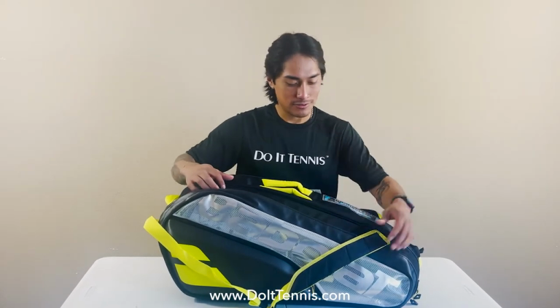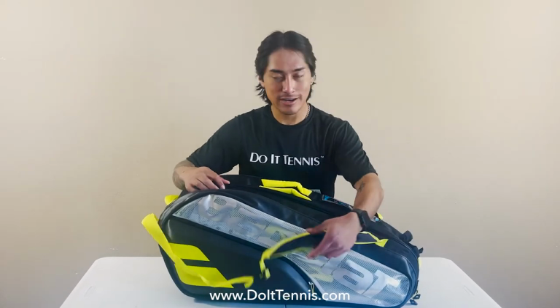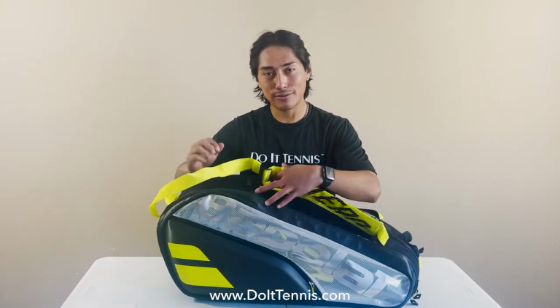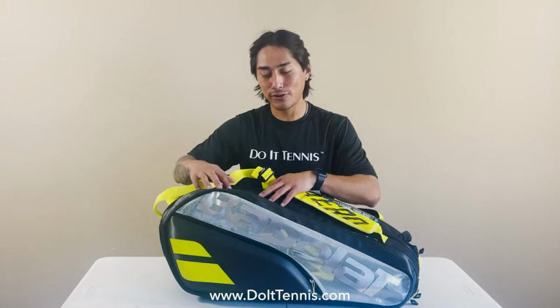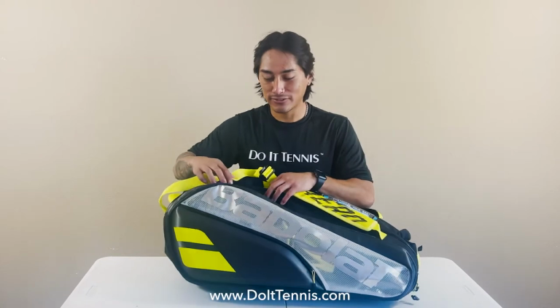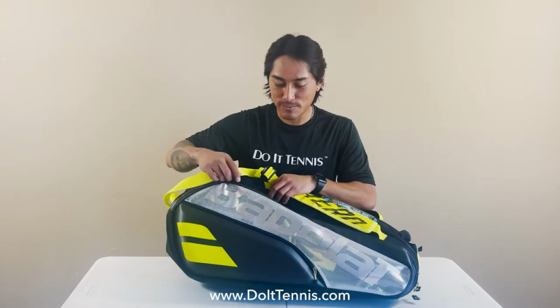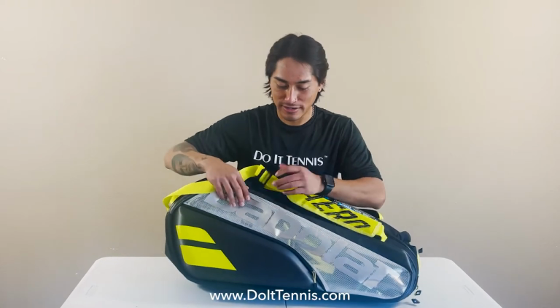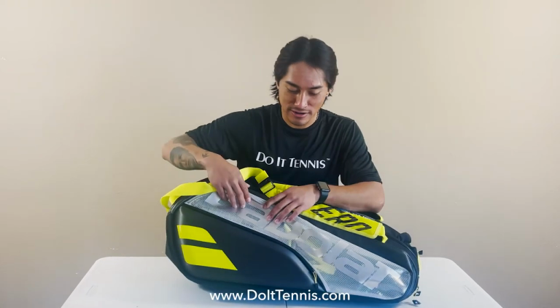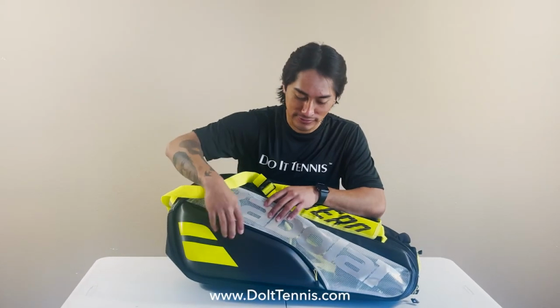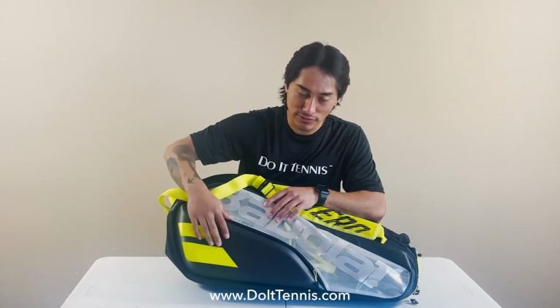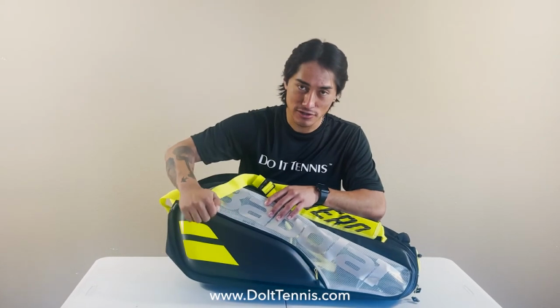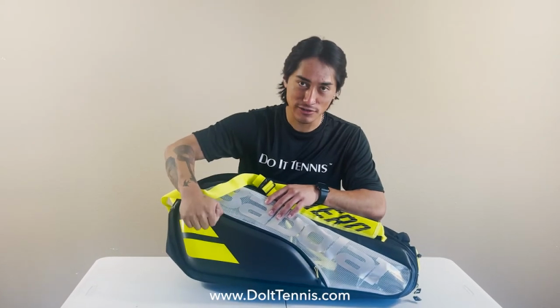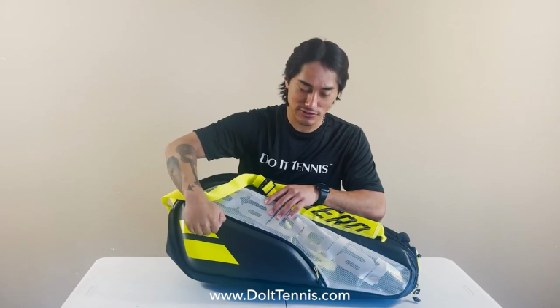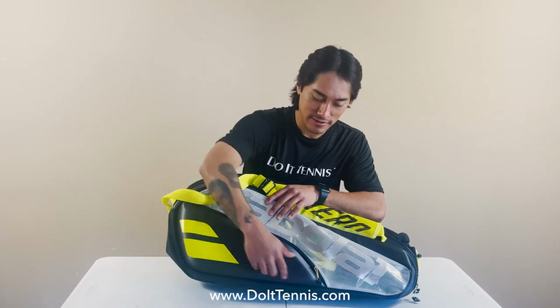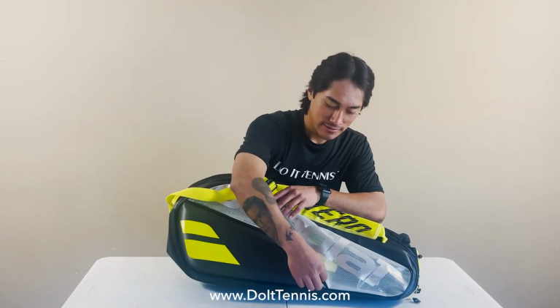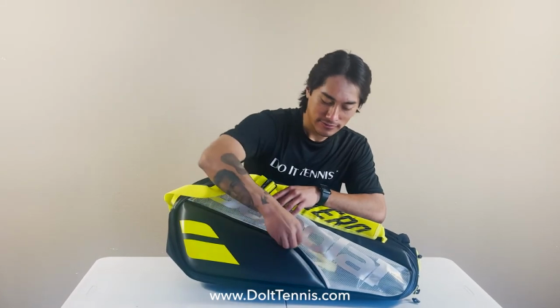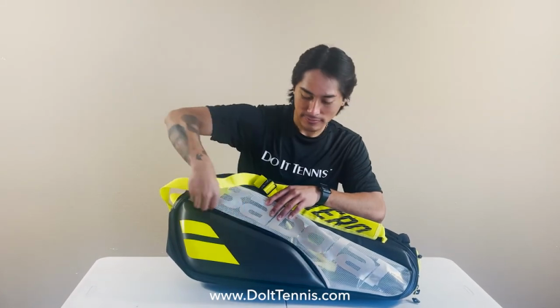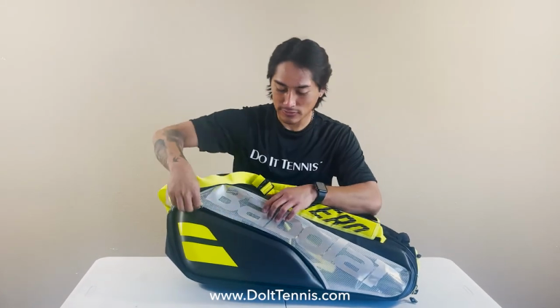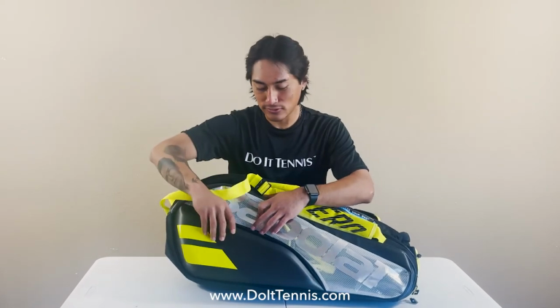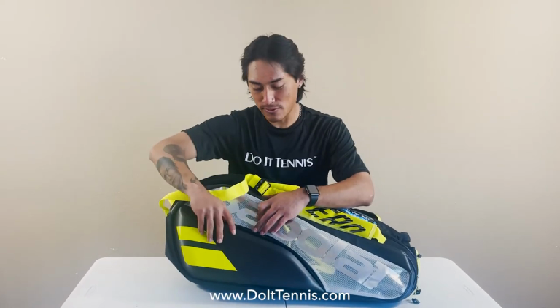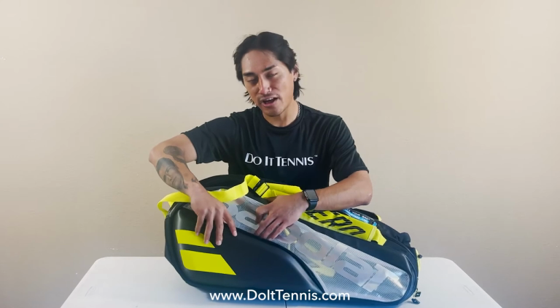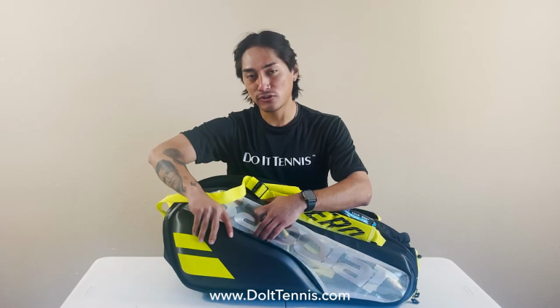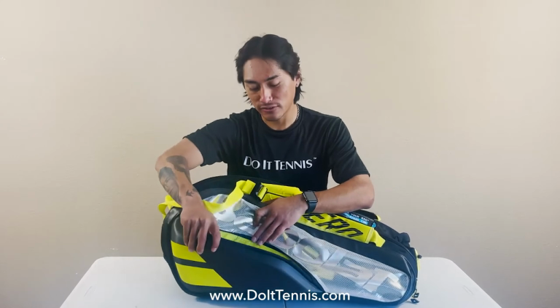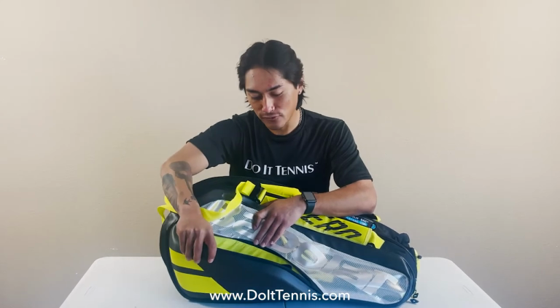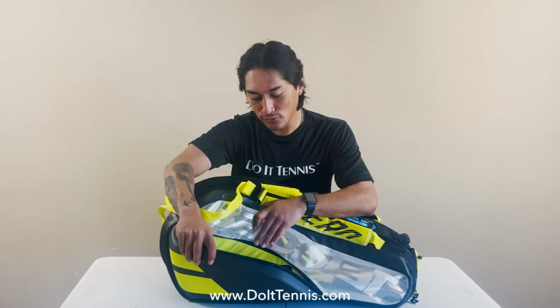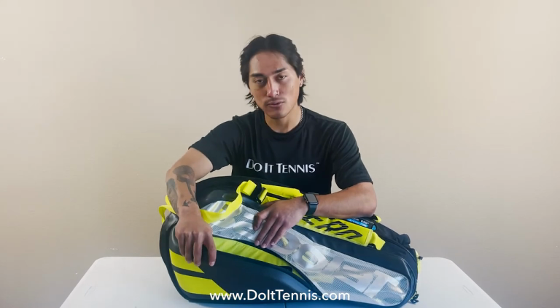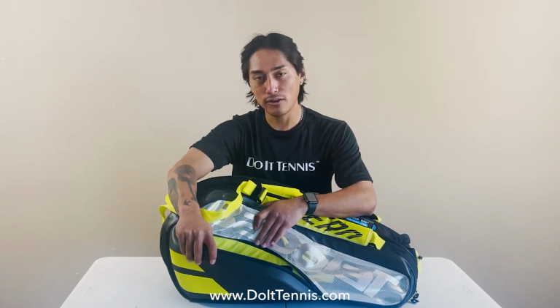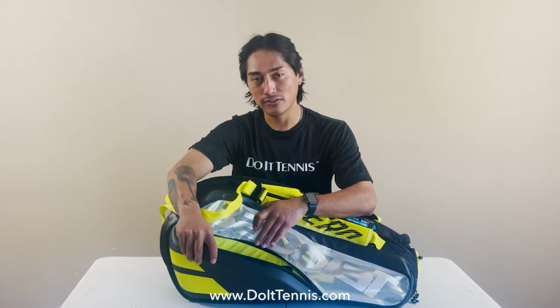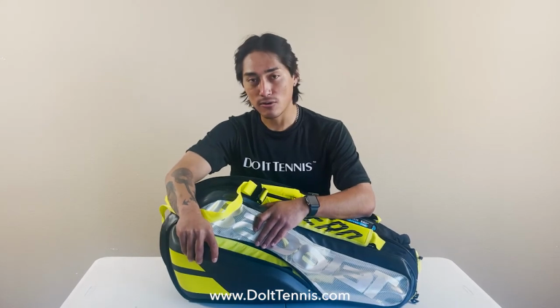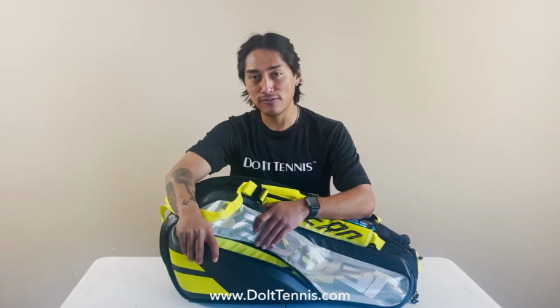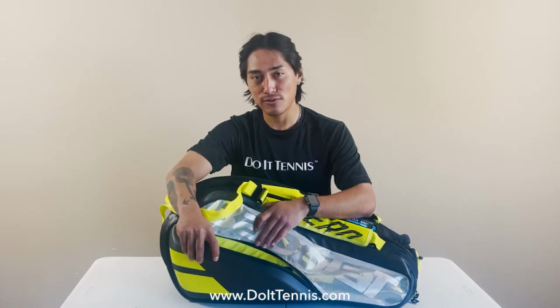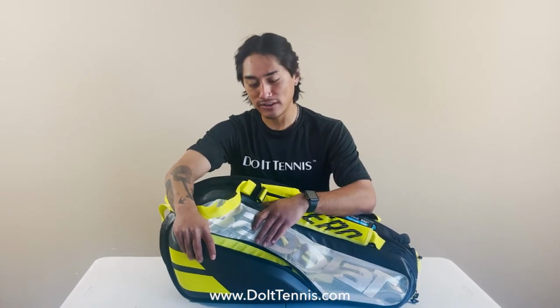Checking out the first accessory pocket here — this is the hard shell edition so you can store valuables such as phones, wallets, or any other valuable items.